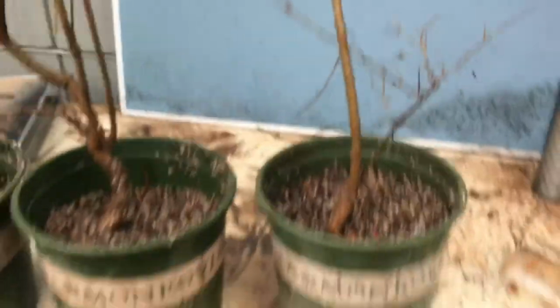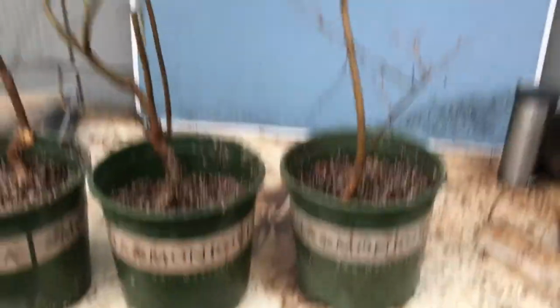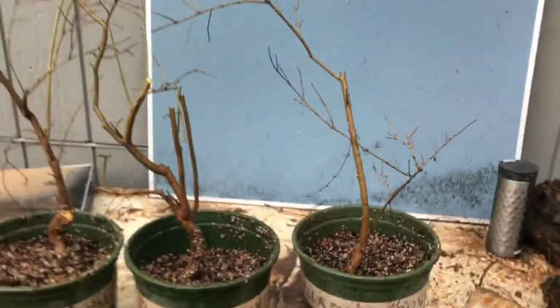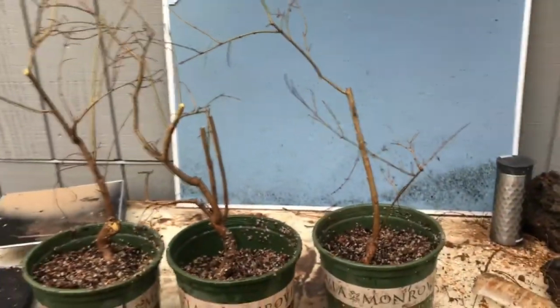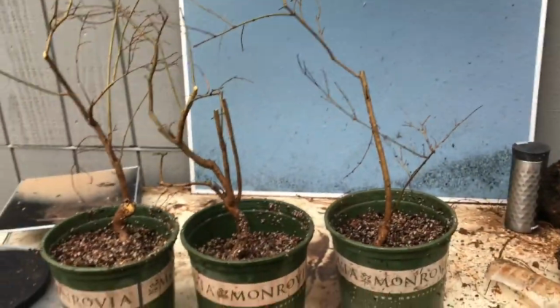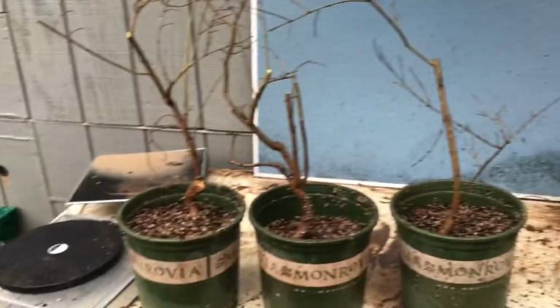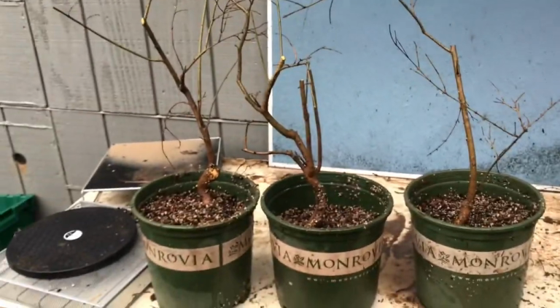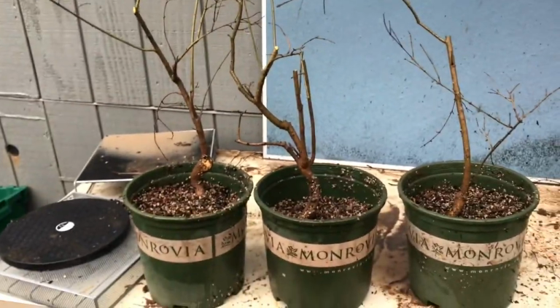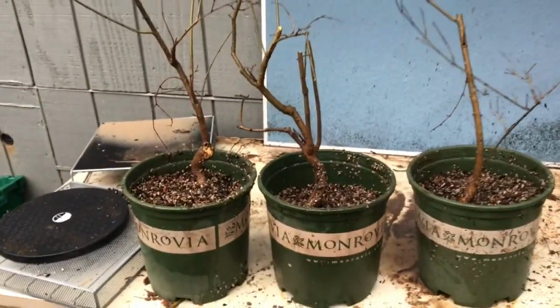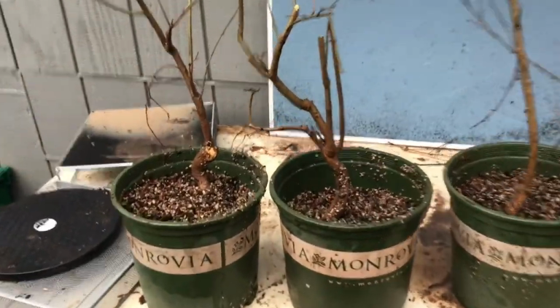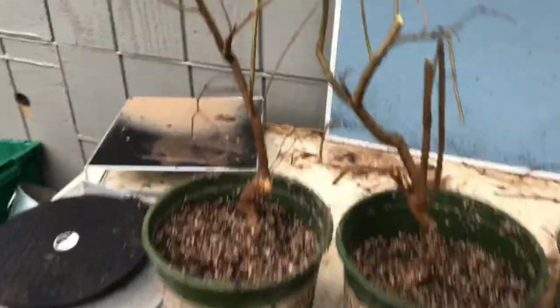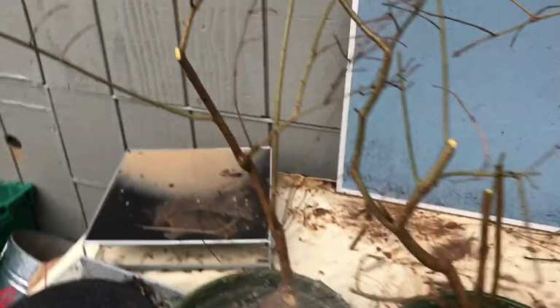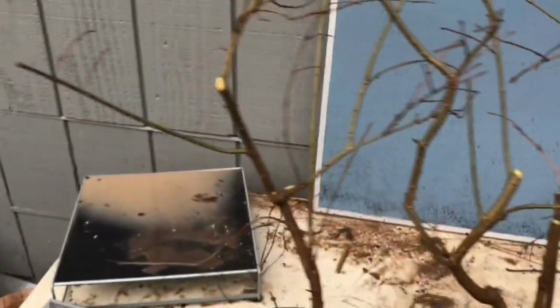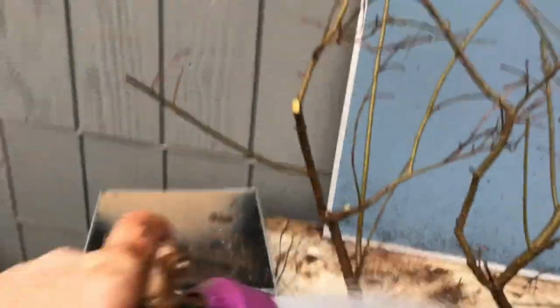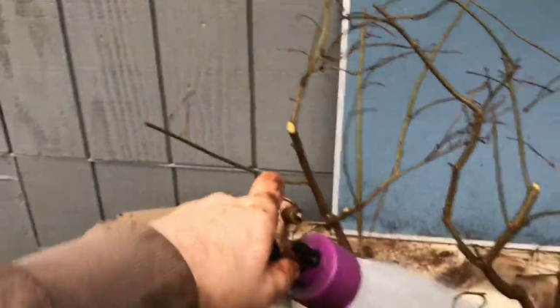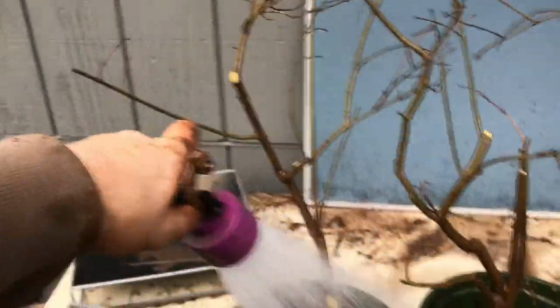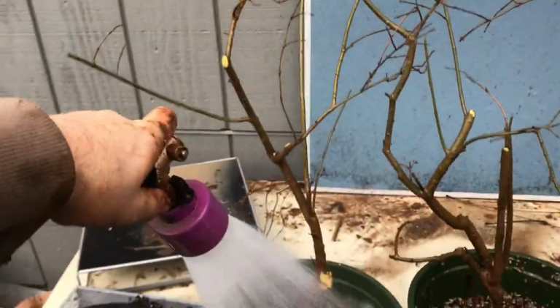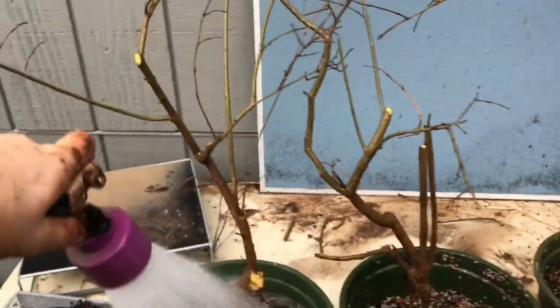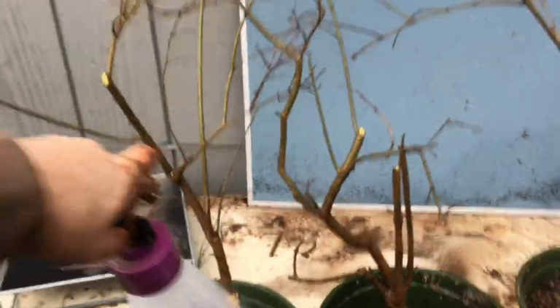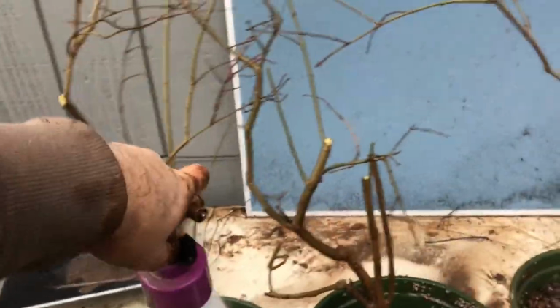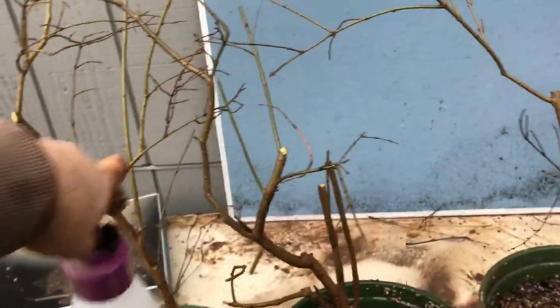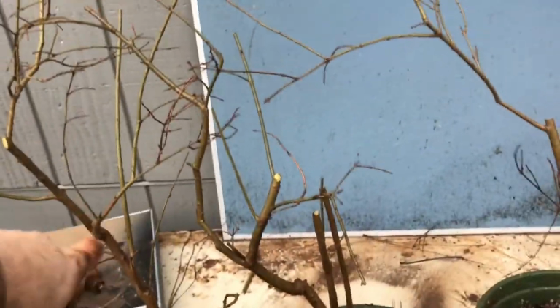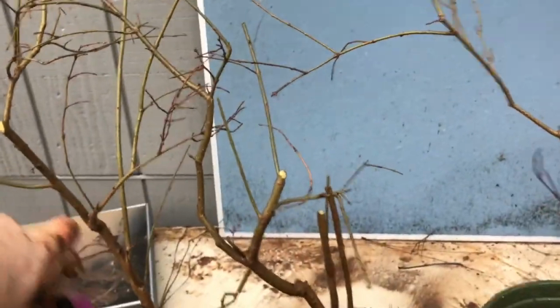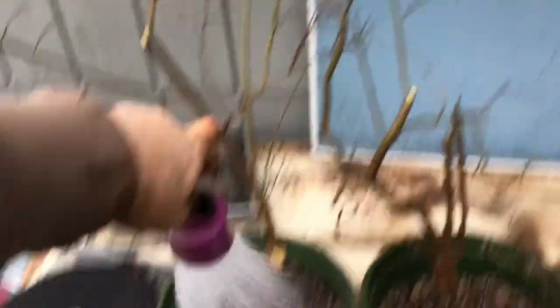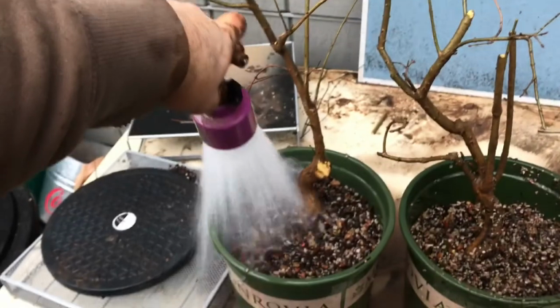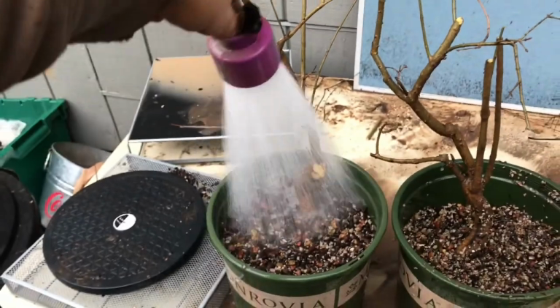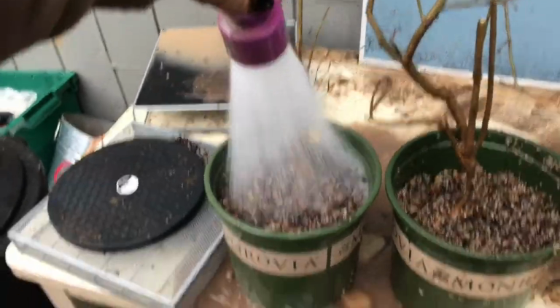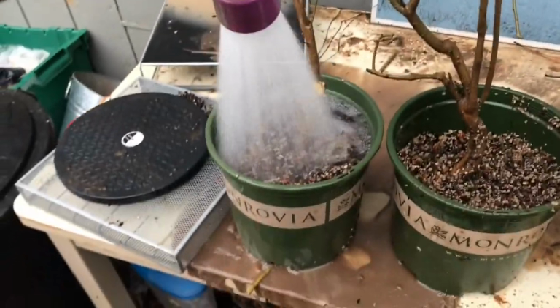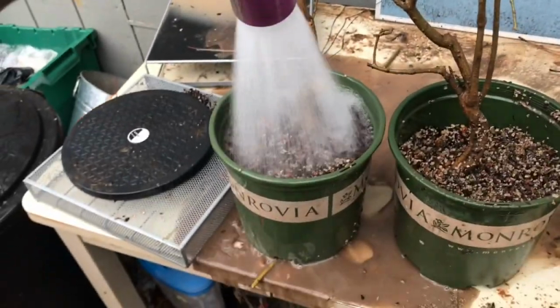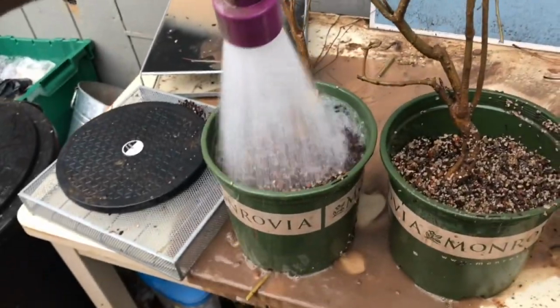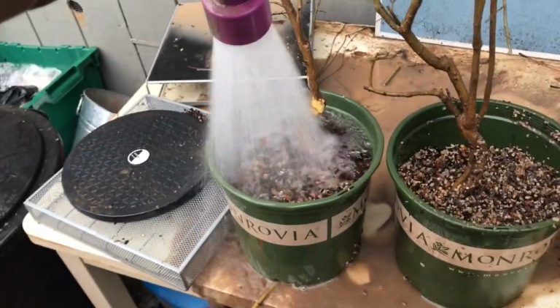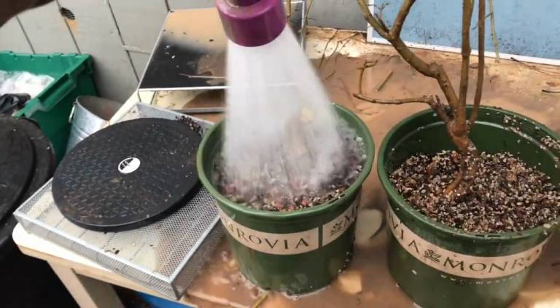All three potted up real quick - now water them in and let all that drain out.